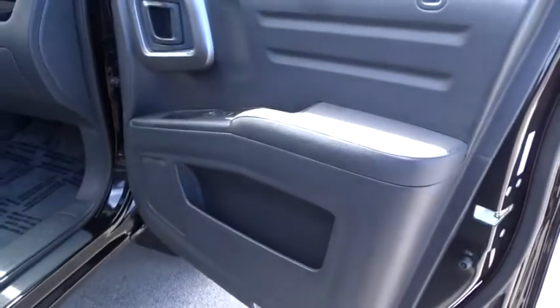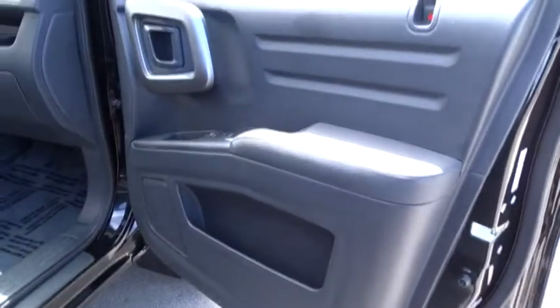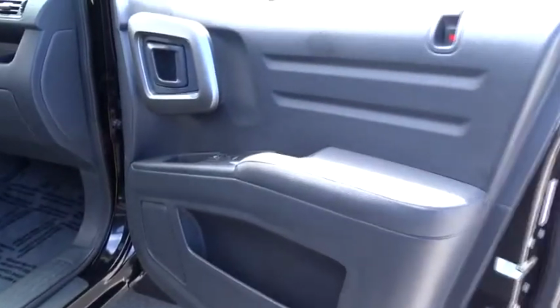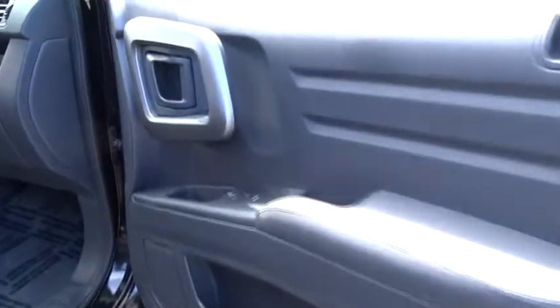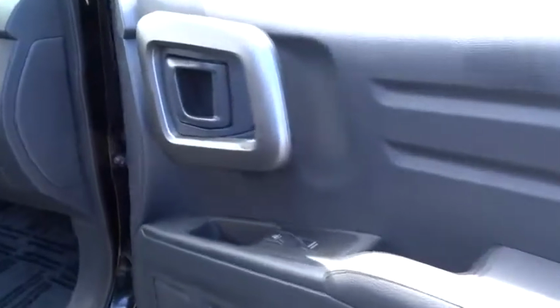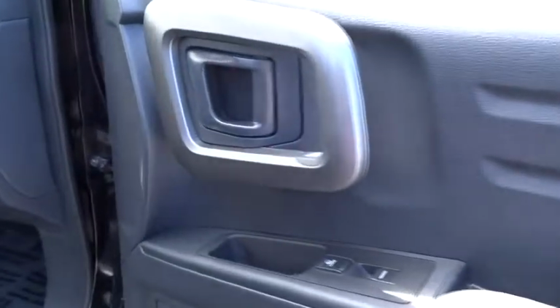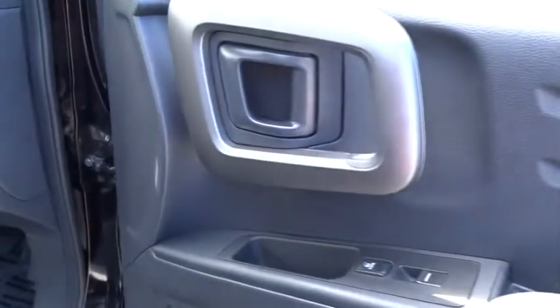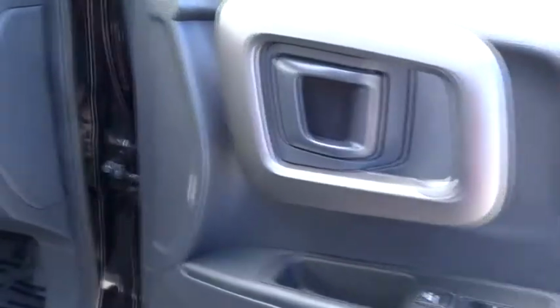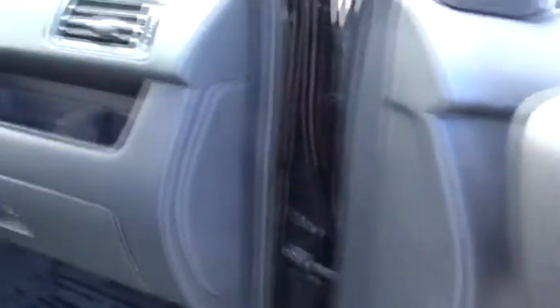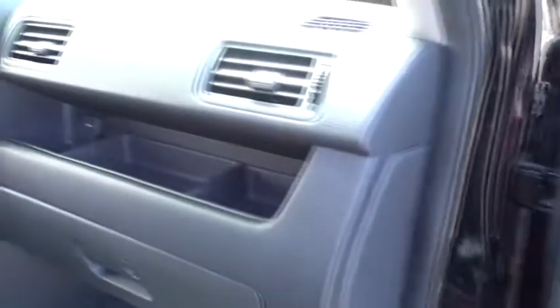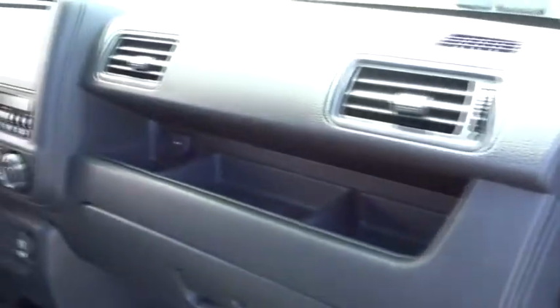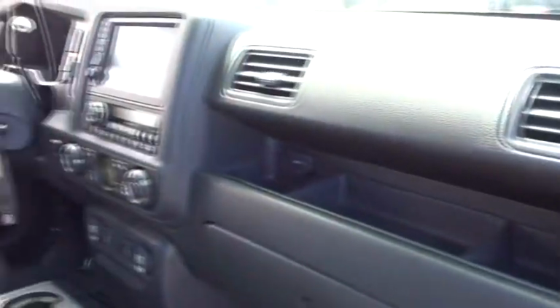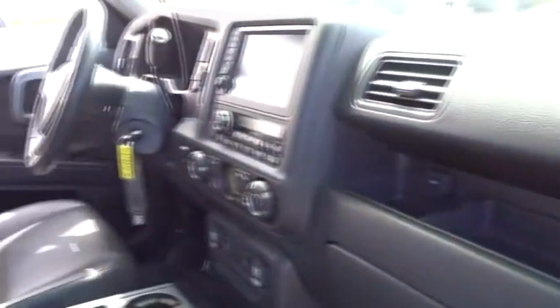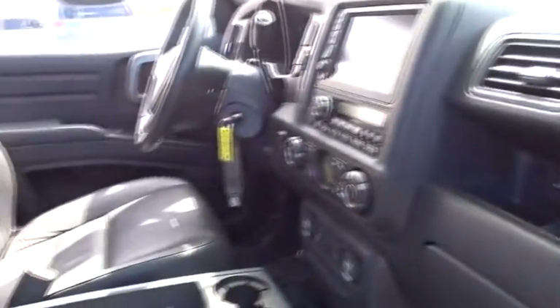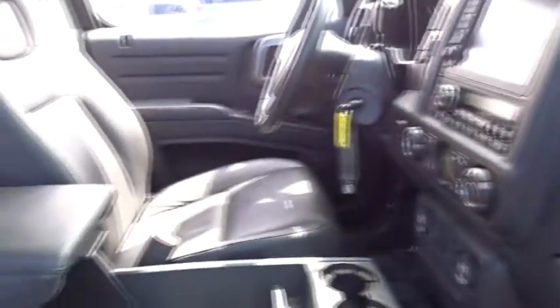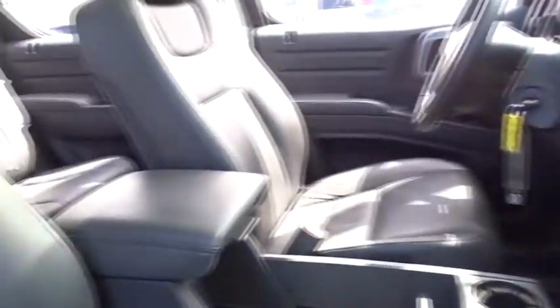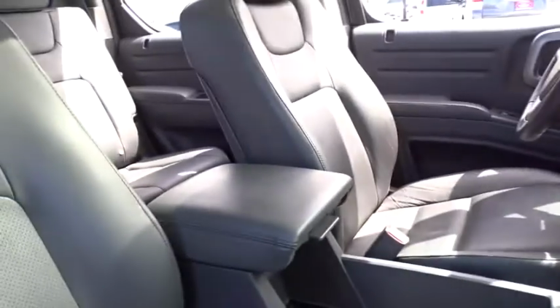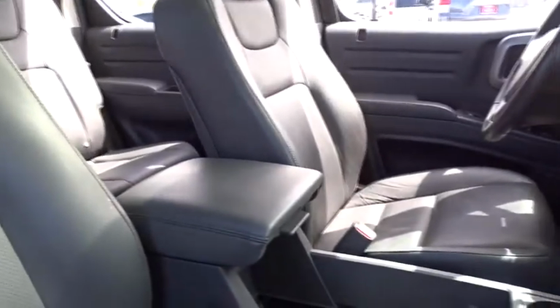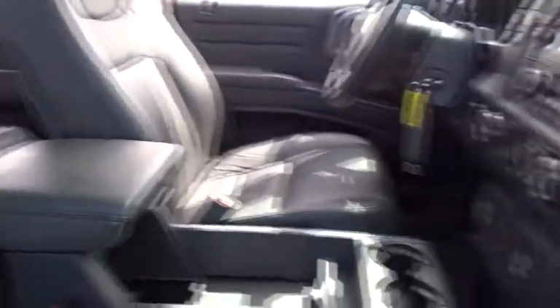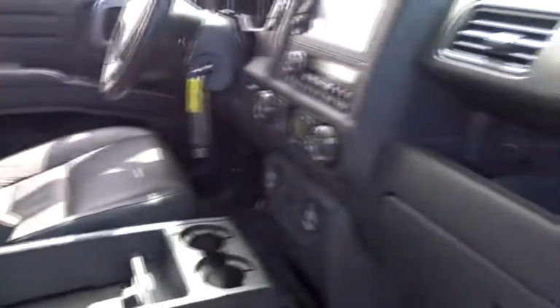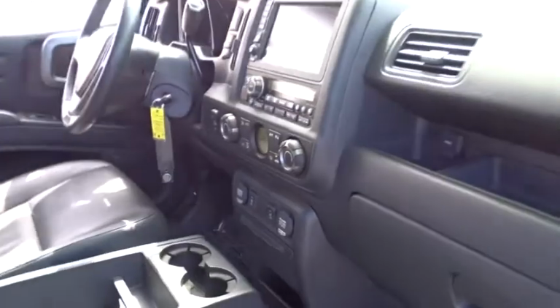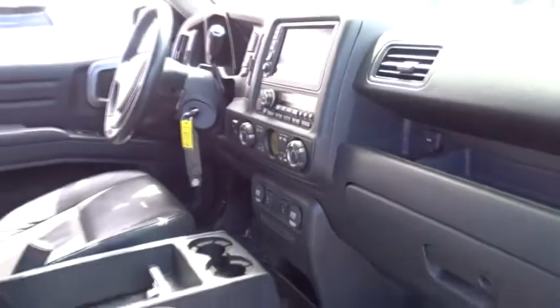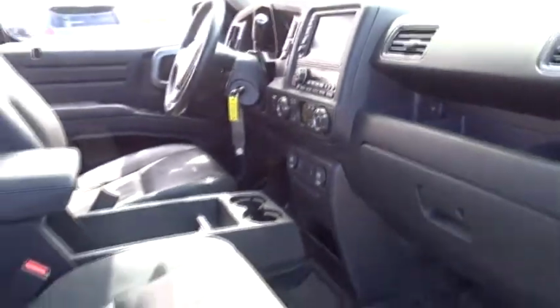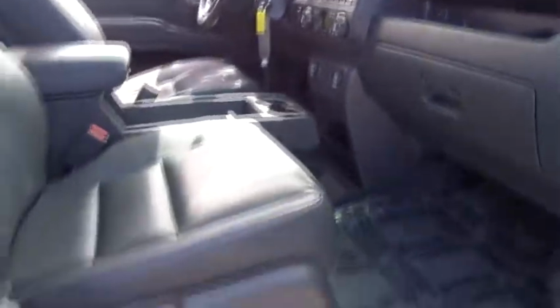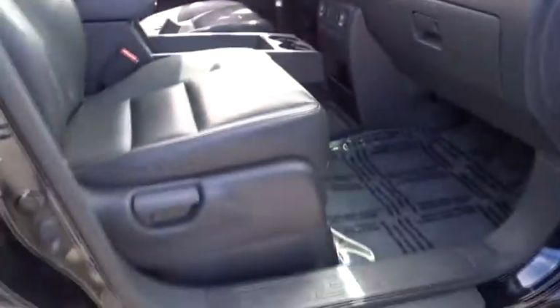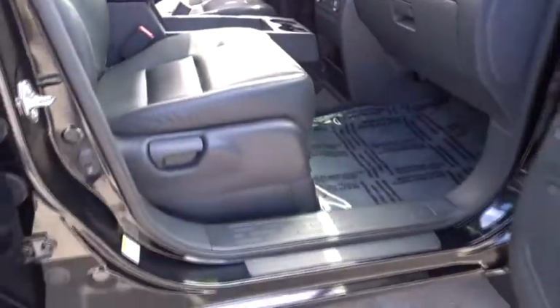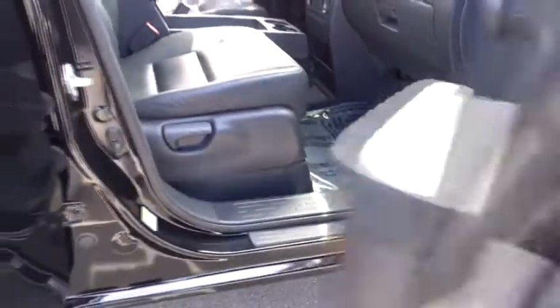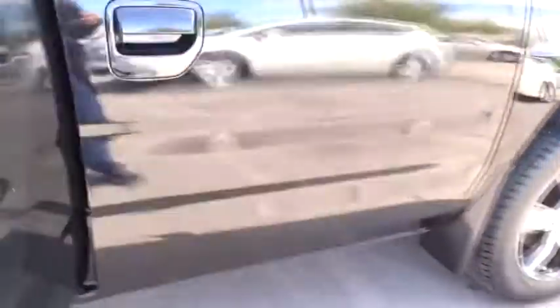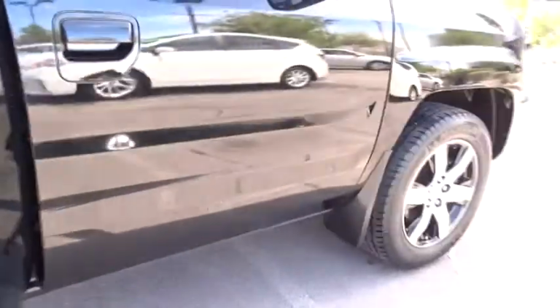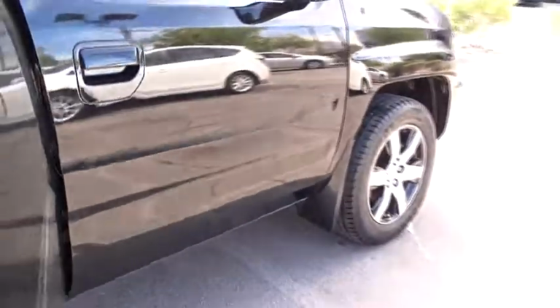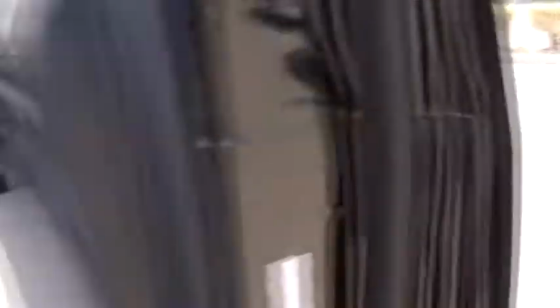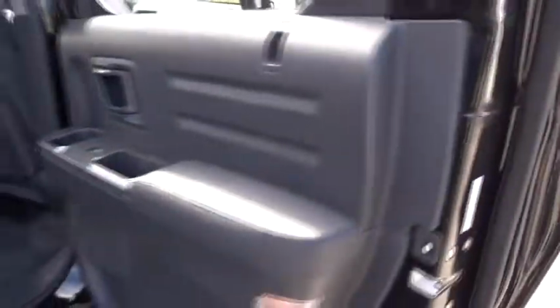Anti-lock braking system, backup camera, keyless entry, navigation system, steering wheel audio control, CD changer, traction control, tow hitch, stability control, Bluetooth, leather-wrapped steering wheel.